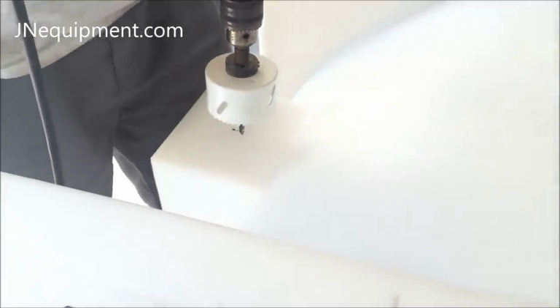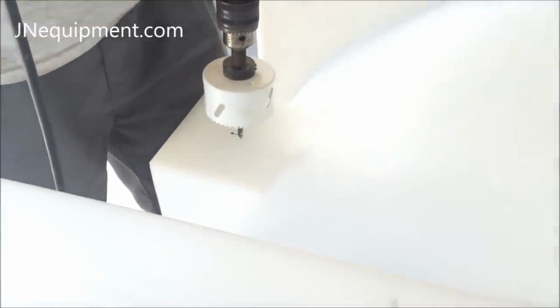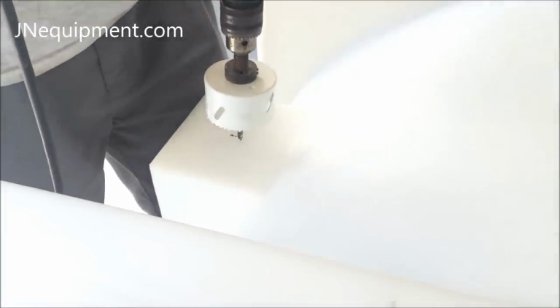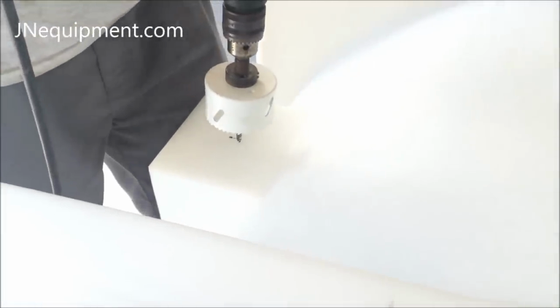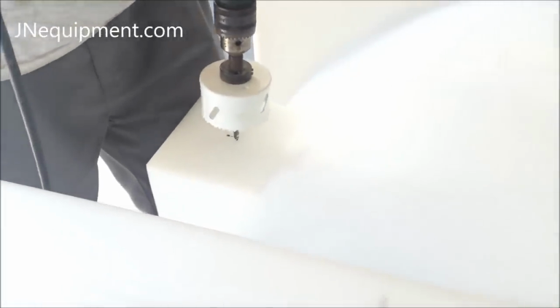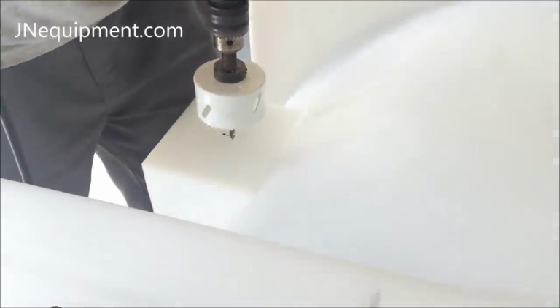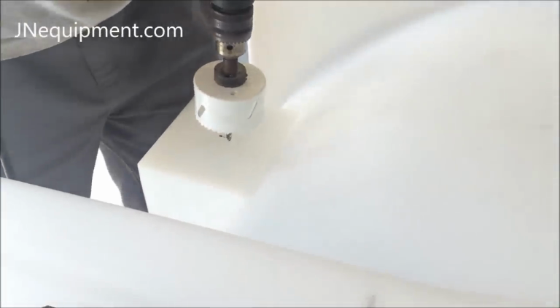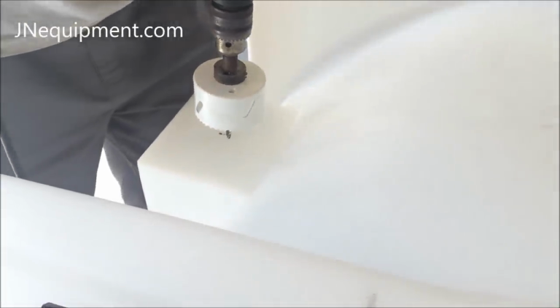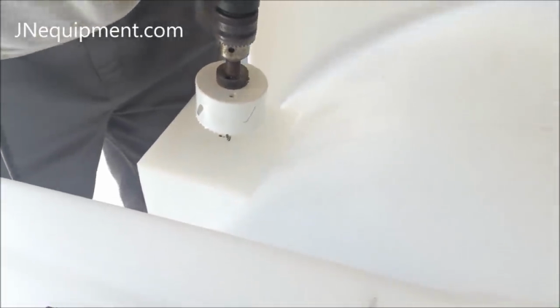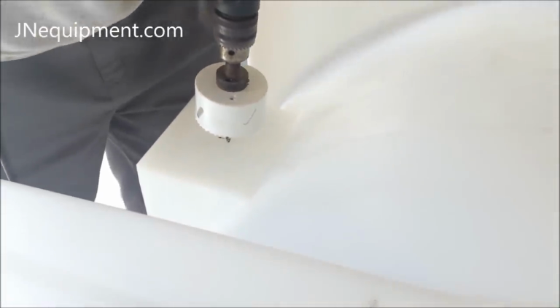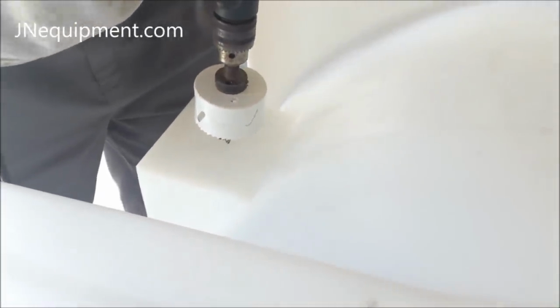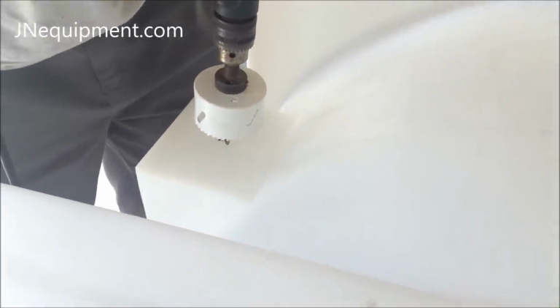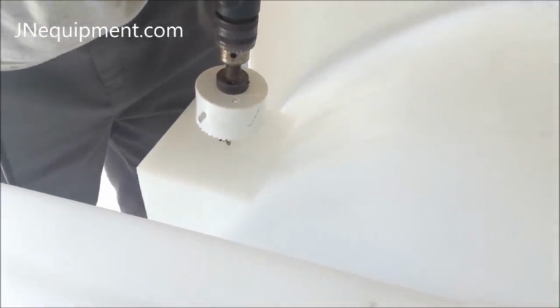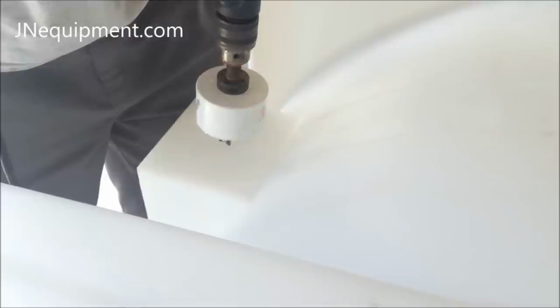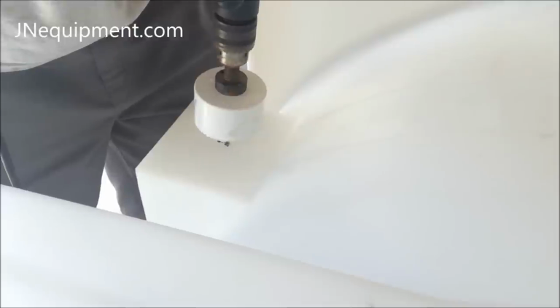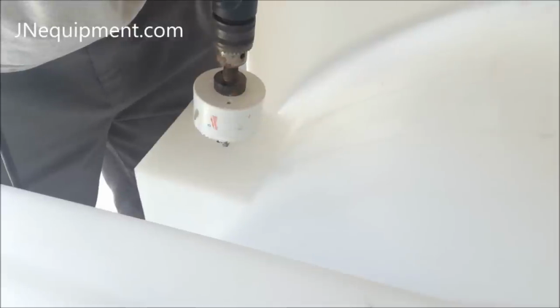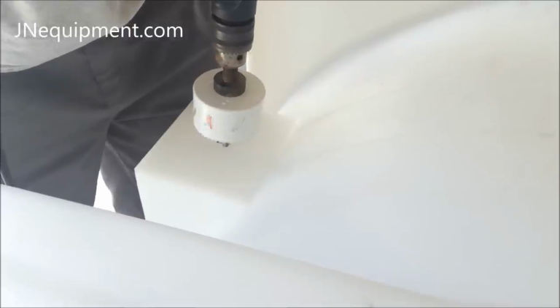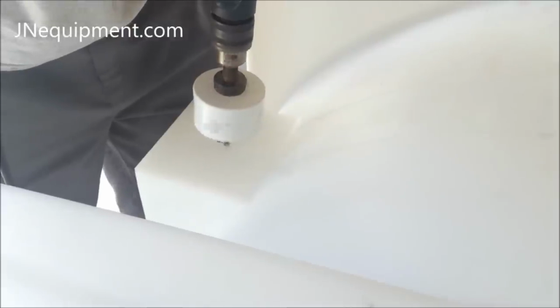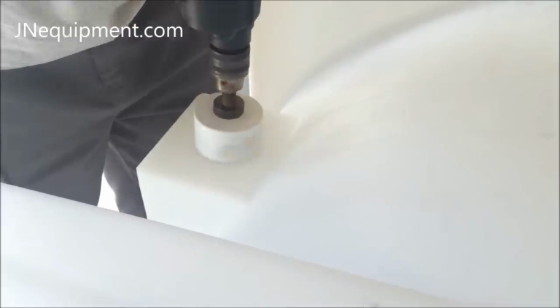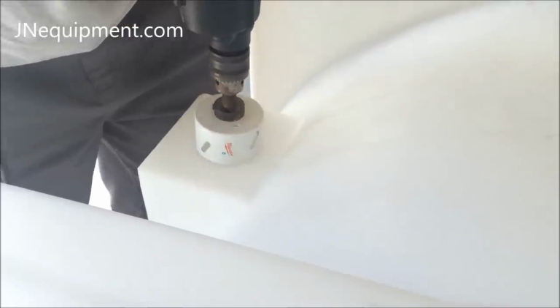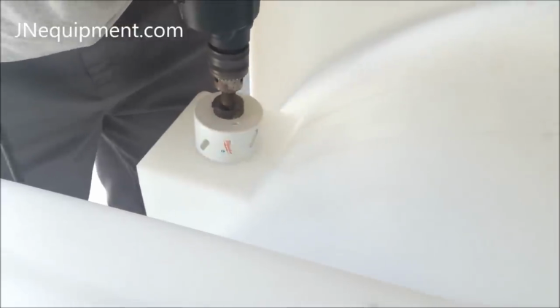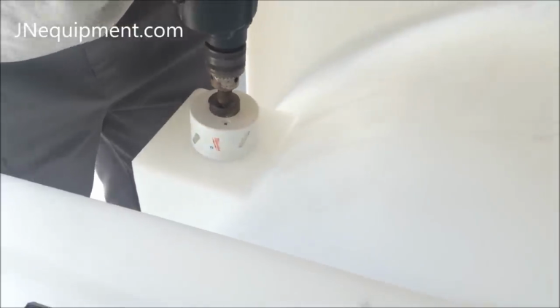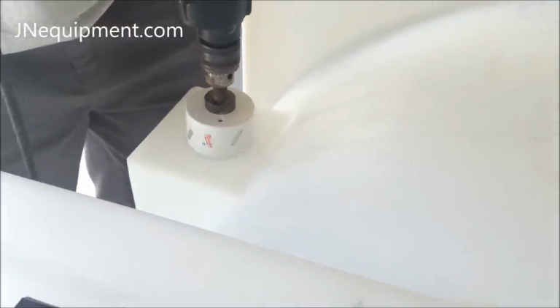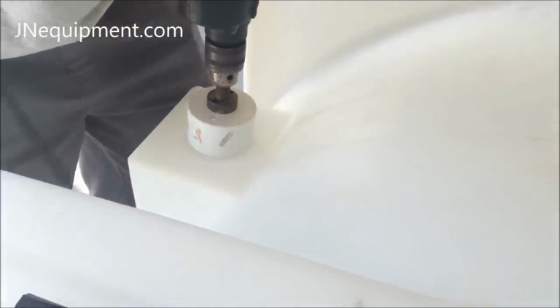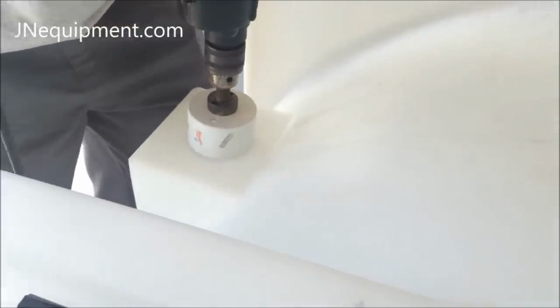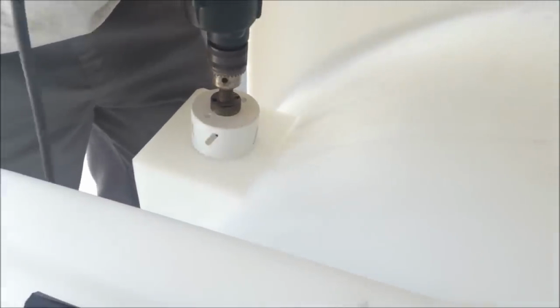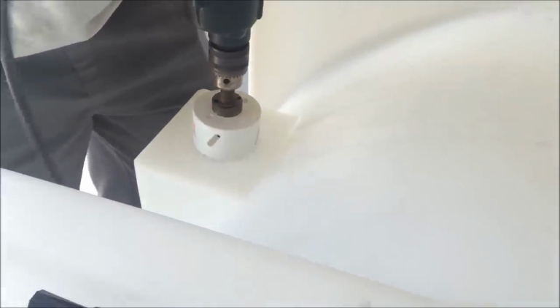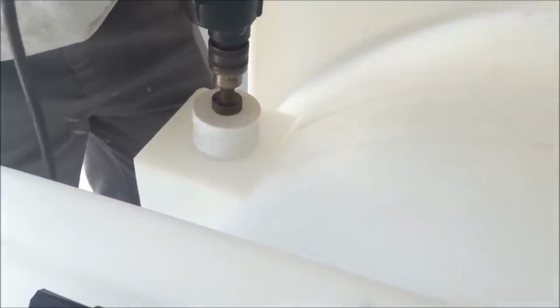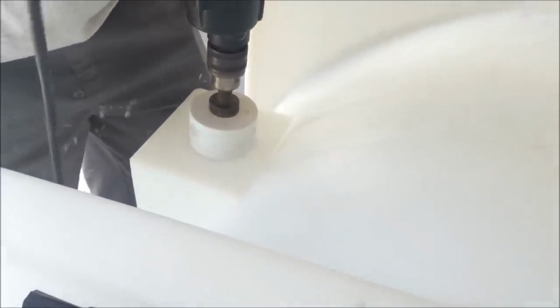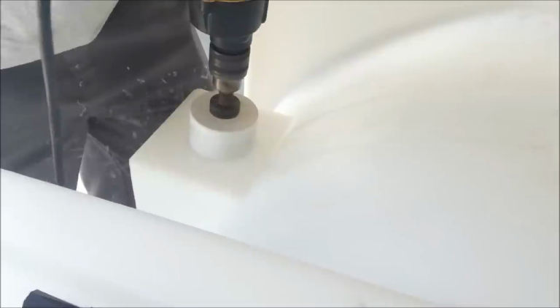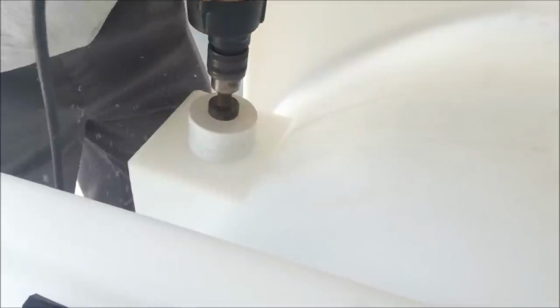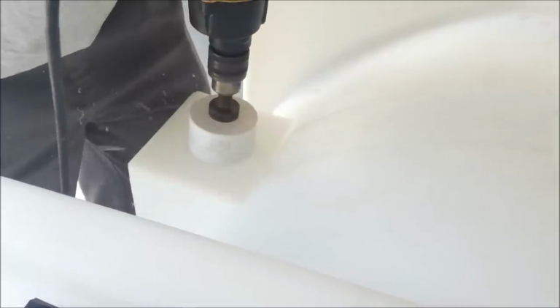You want to make sure you do a nice clean cut here — this is important. As you know, once you make the hole there's no going back.